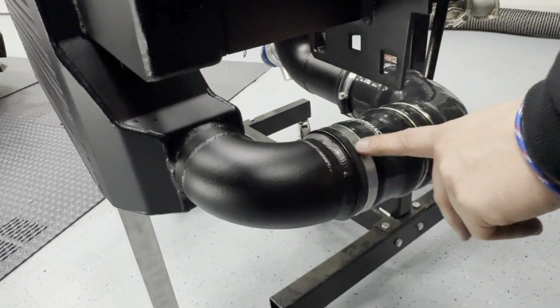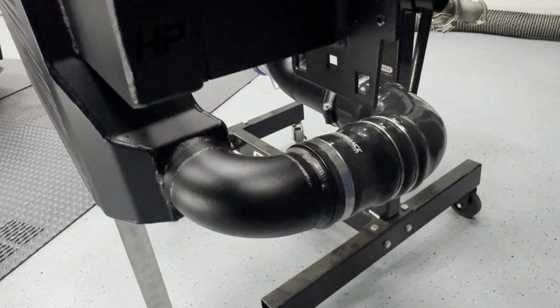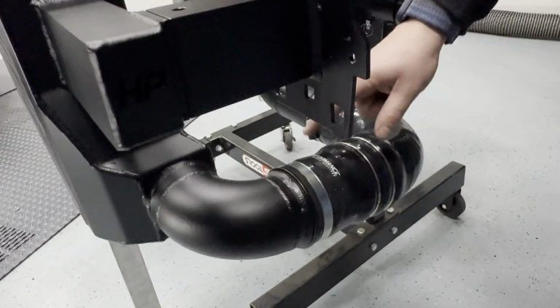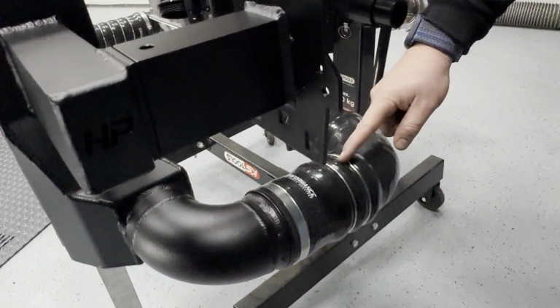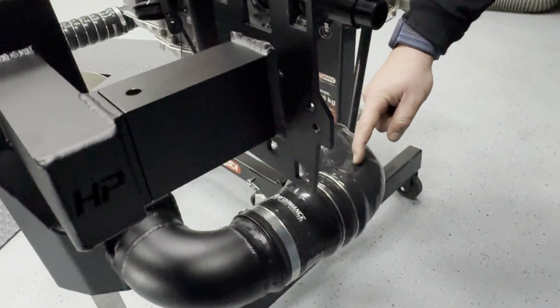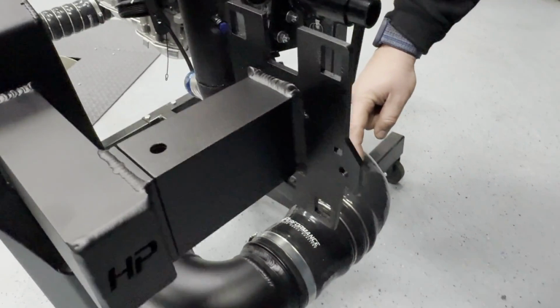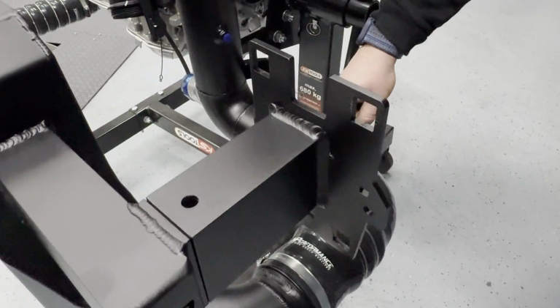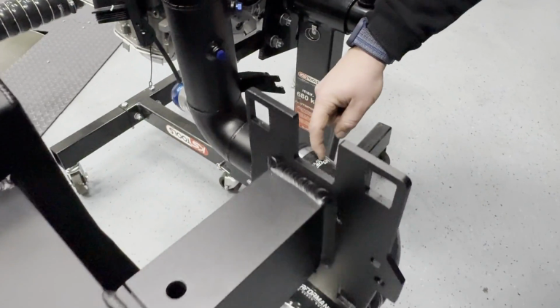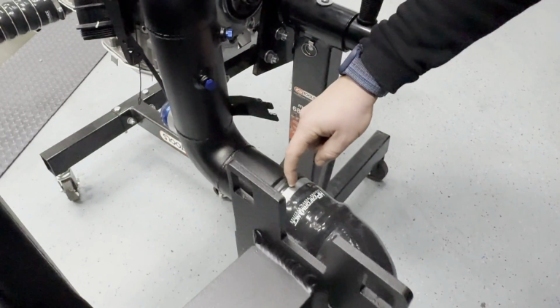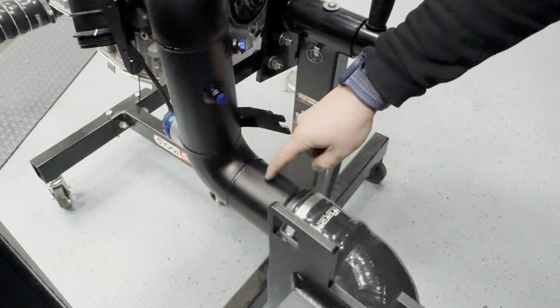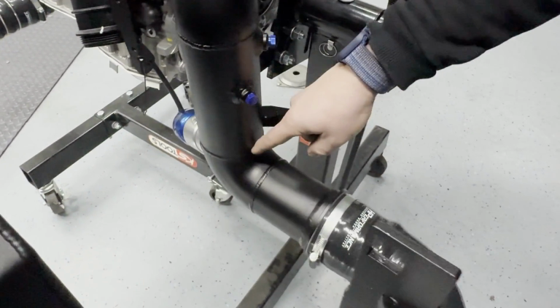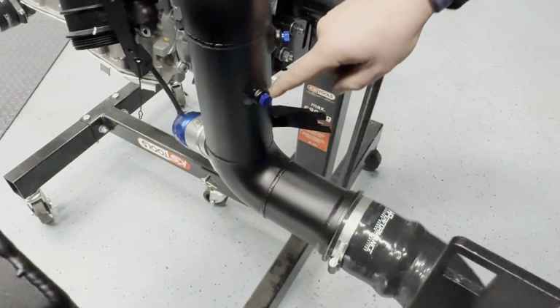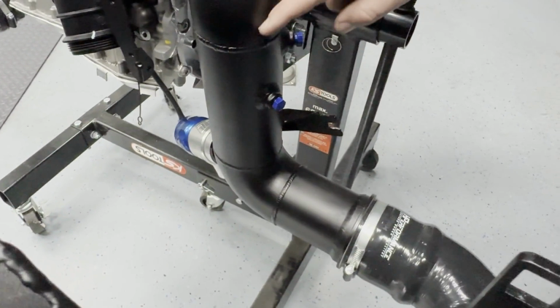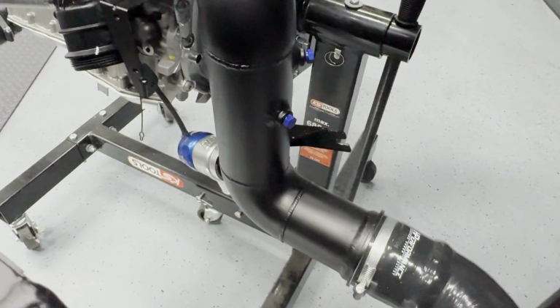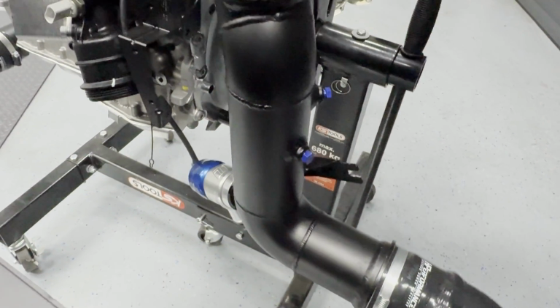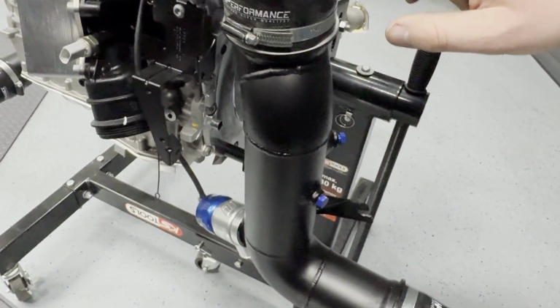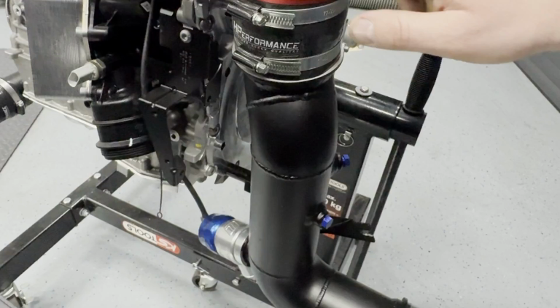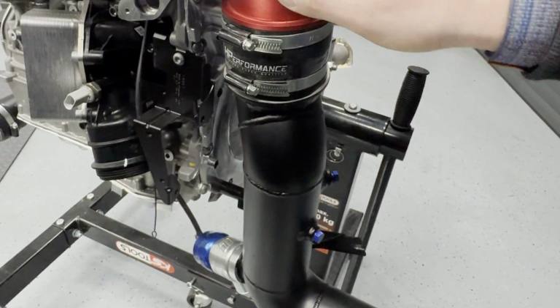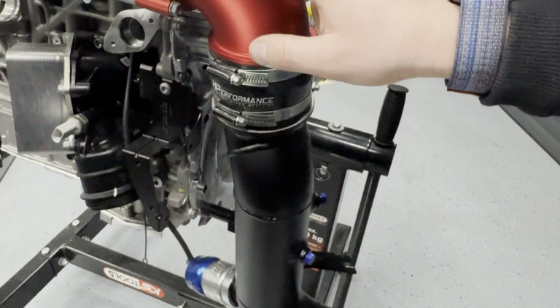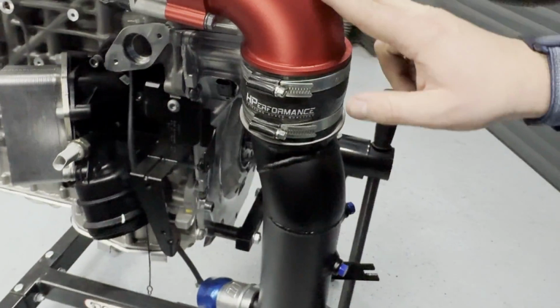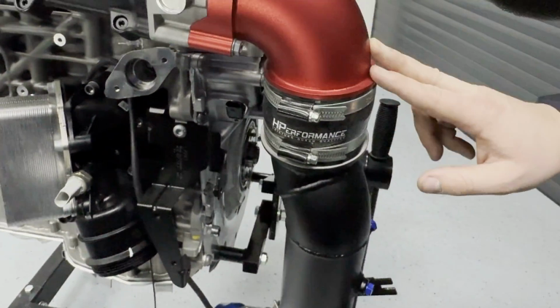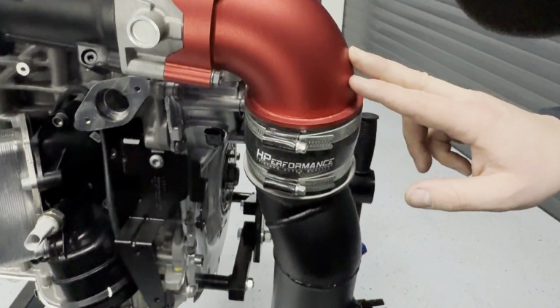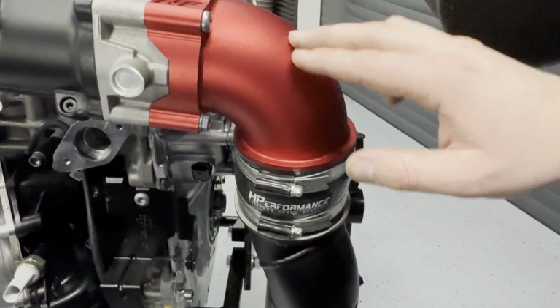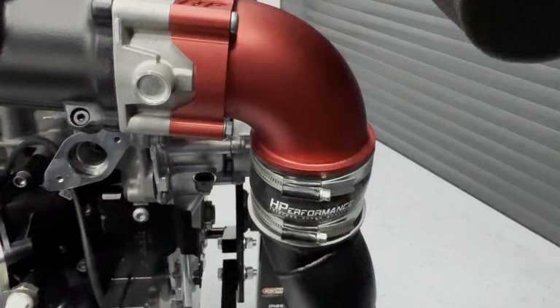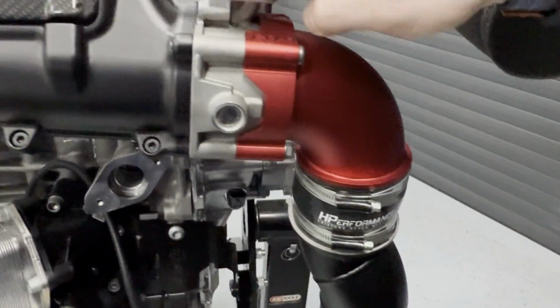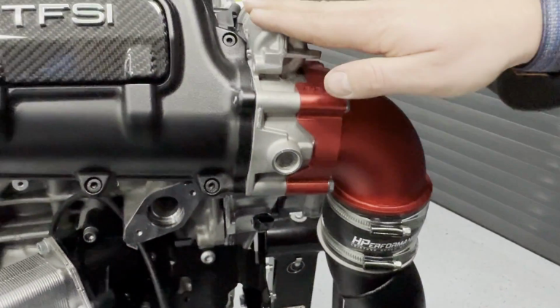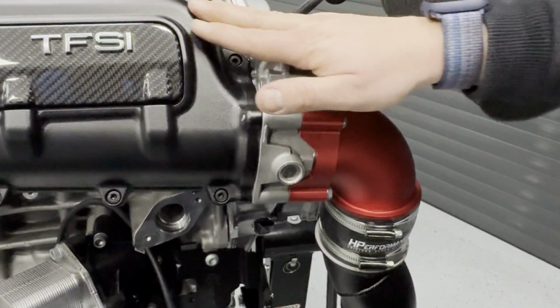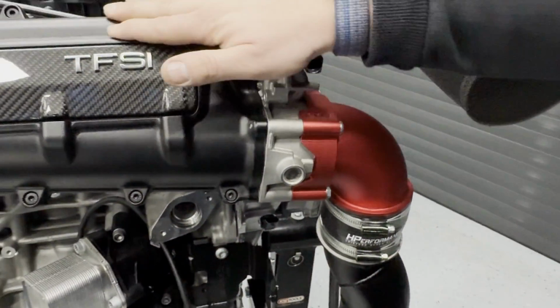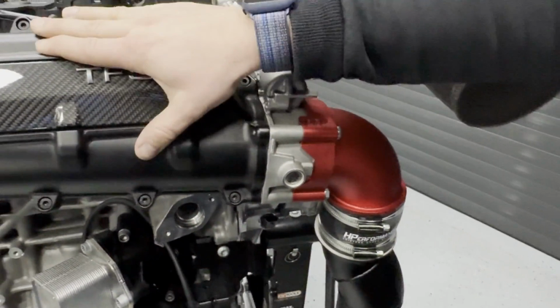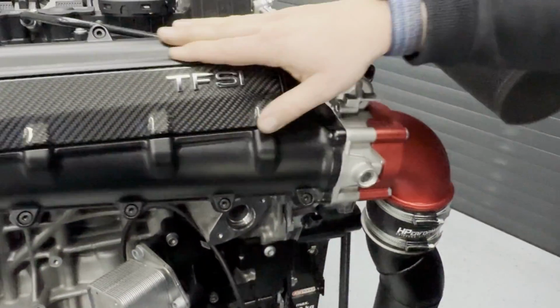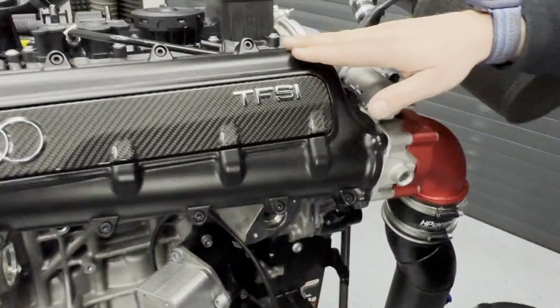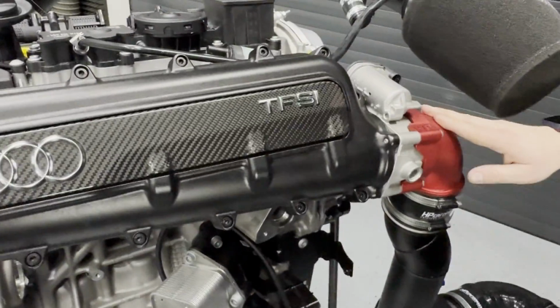We have 80-millimeter hoses here as well, and we go in 80 millimeters with our billet-machined throttle body elbow into our machined intake manifold.